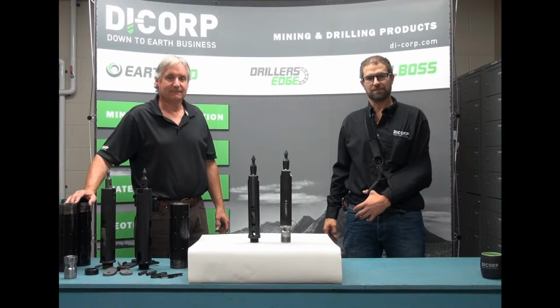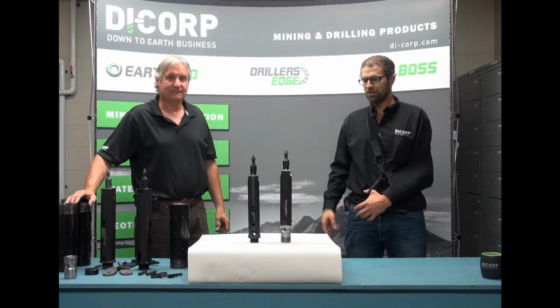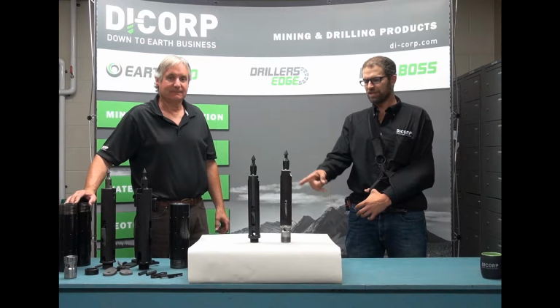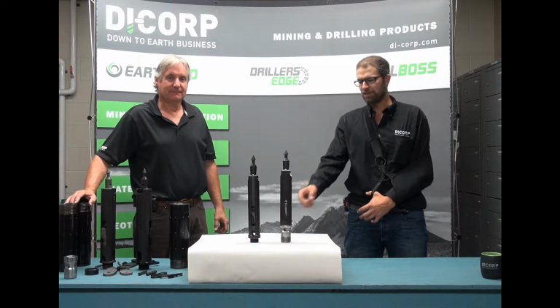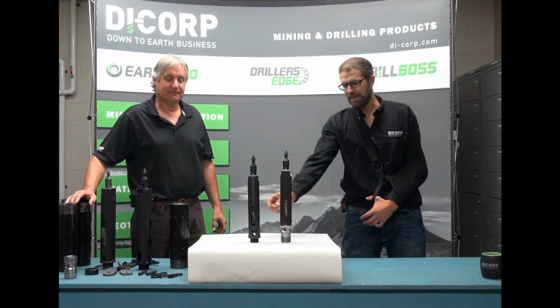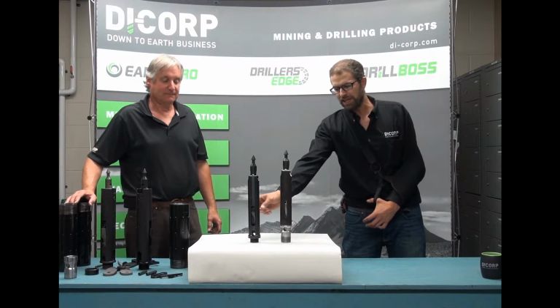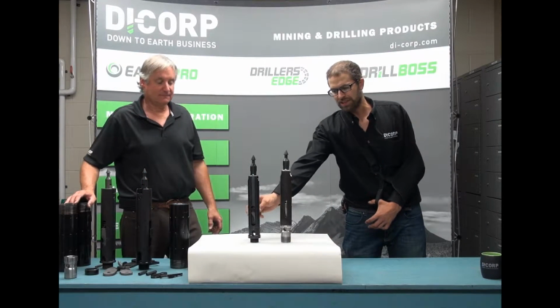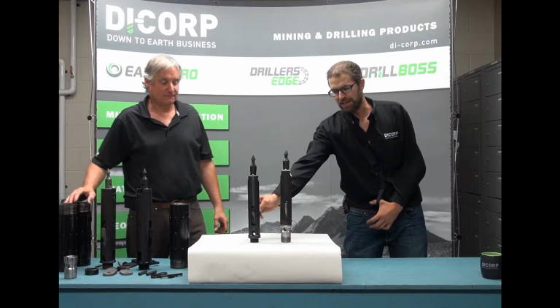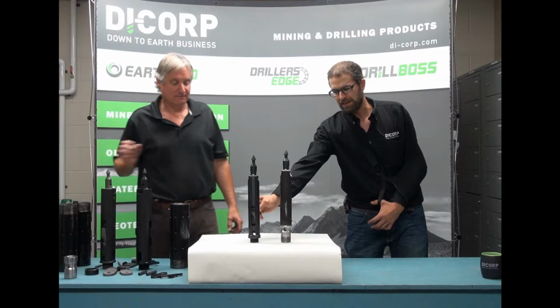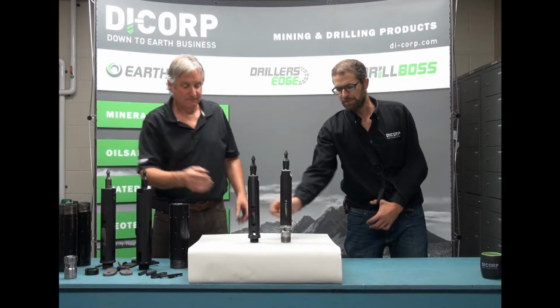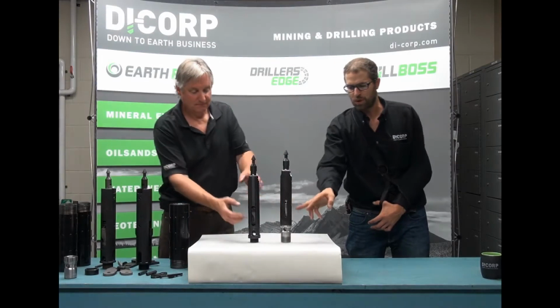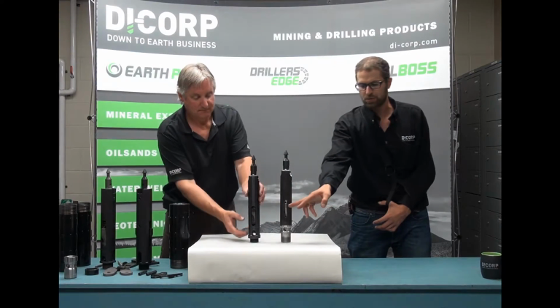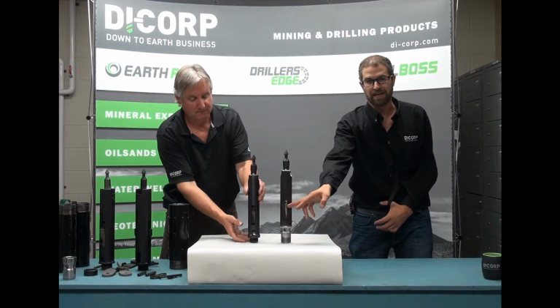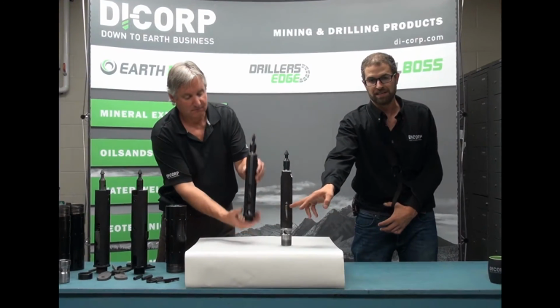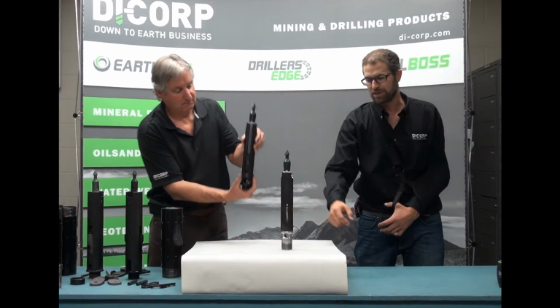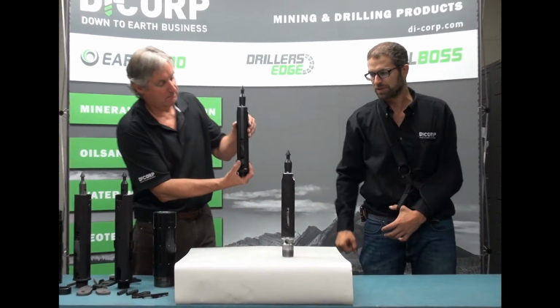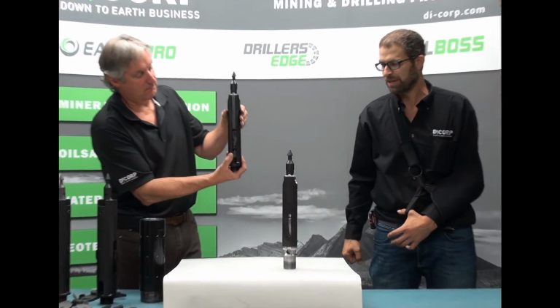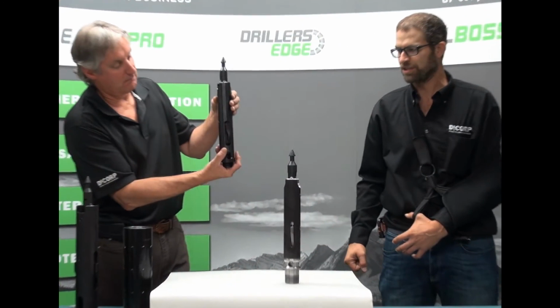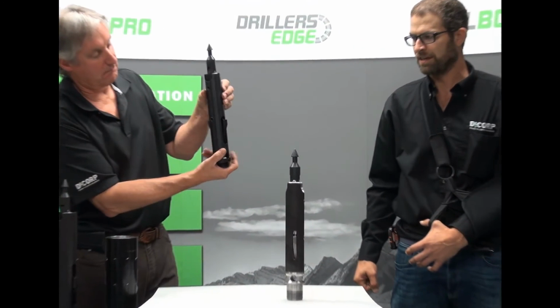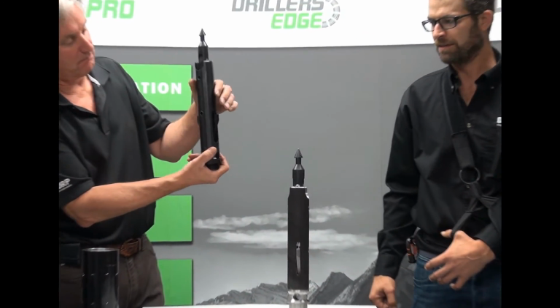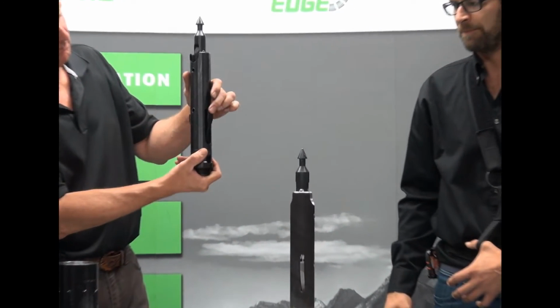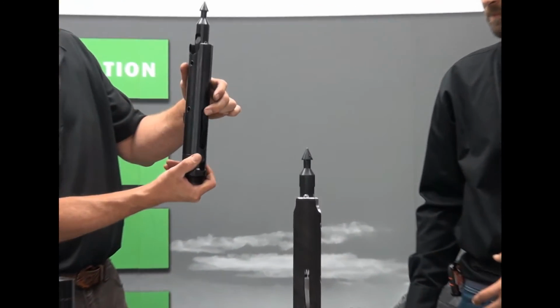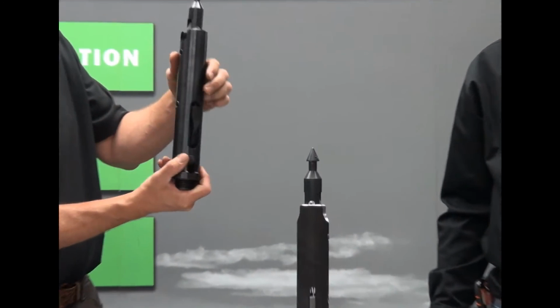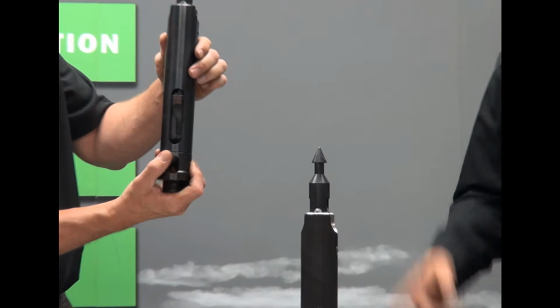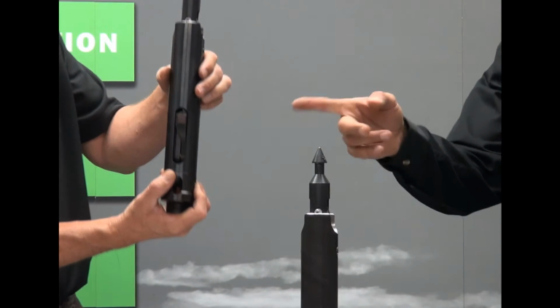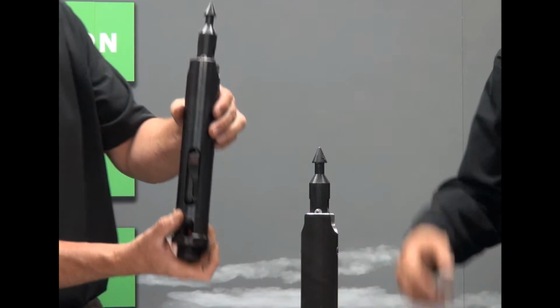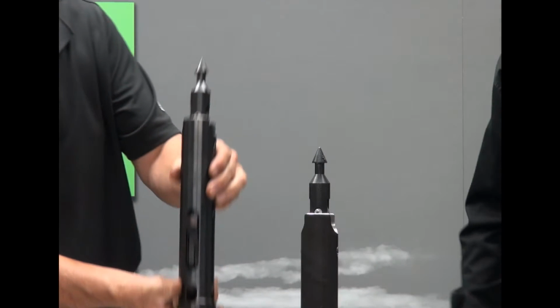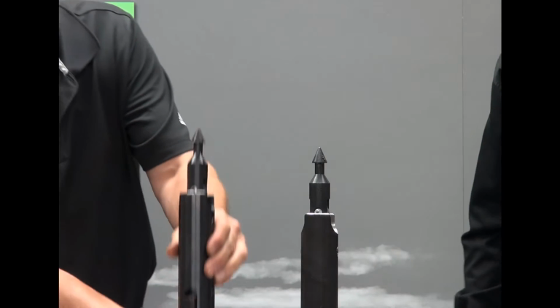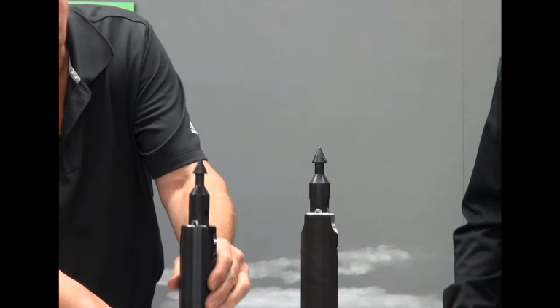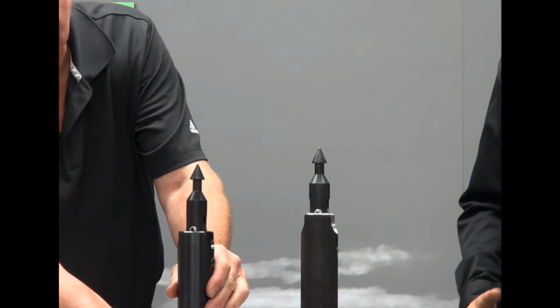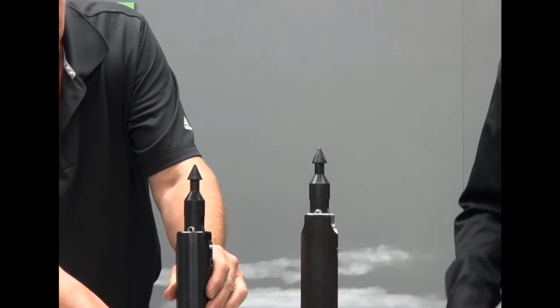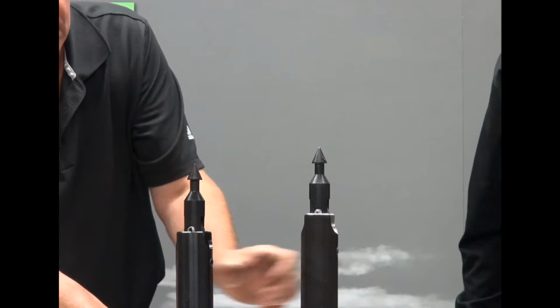You will notice here that the Edge Latch design is about twice as wide as the original spring latch design. This allows the latches to wear at a much reduced rate.